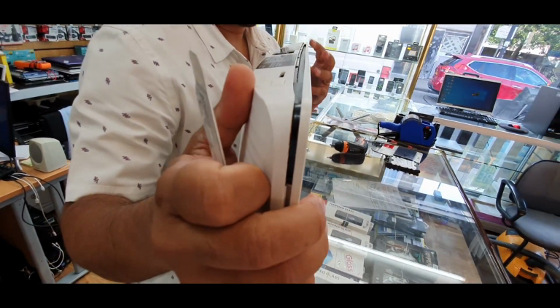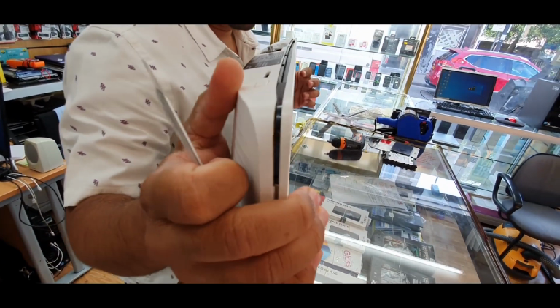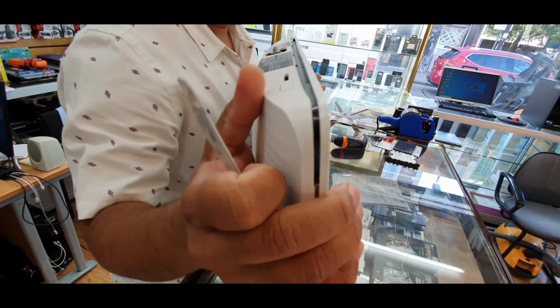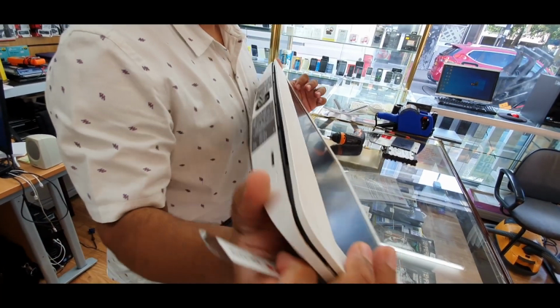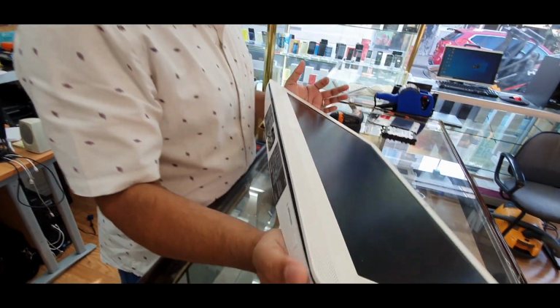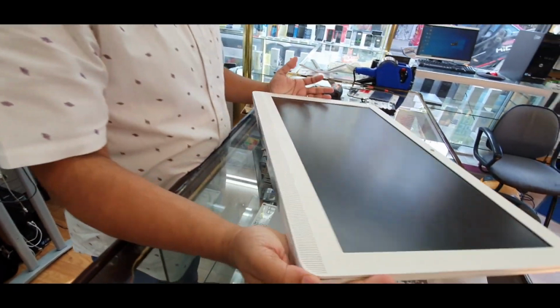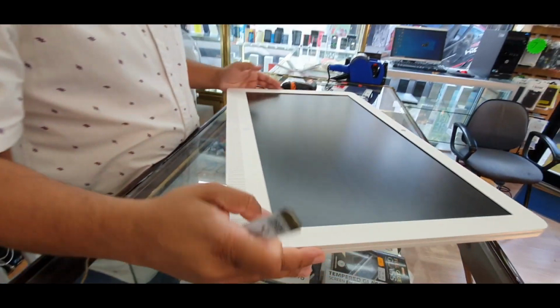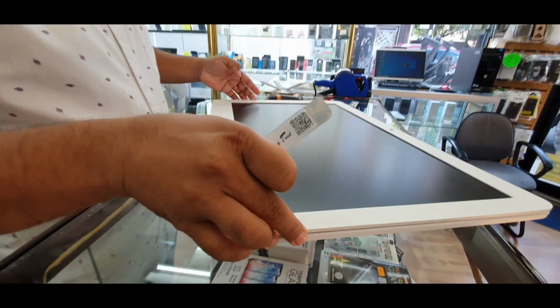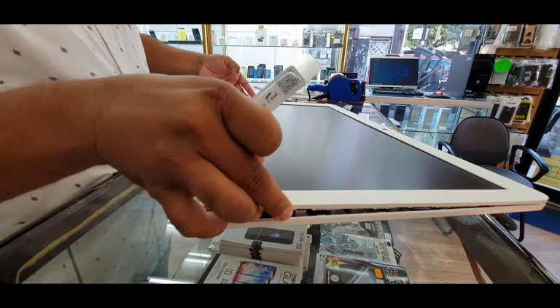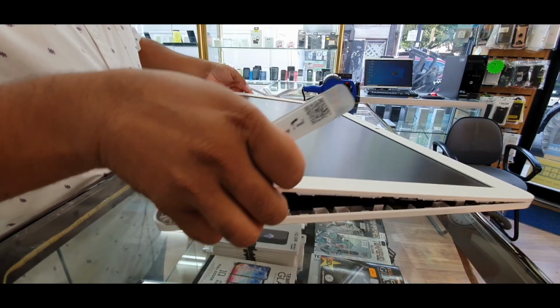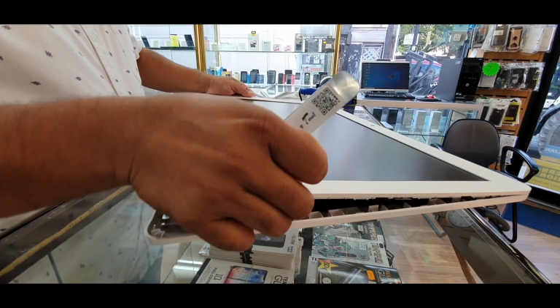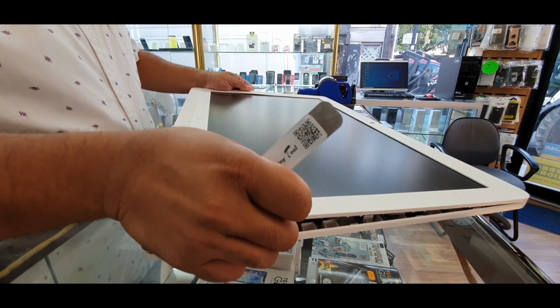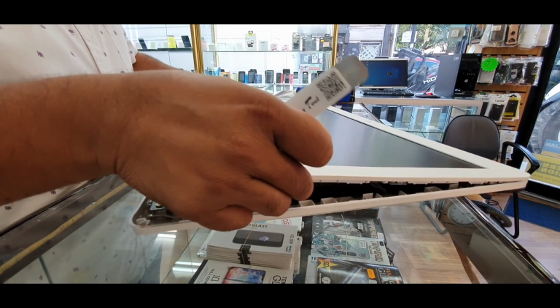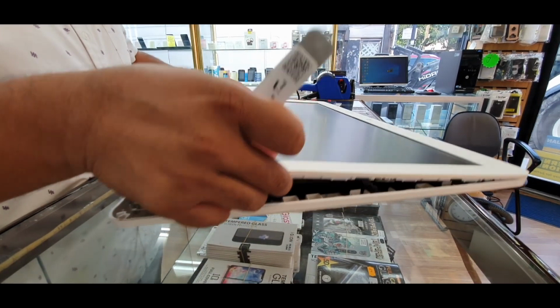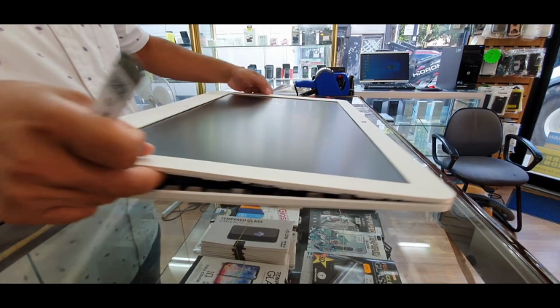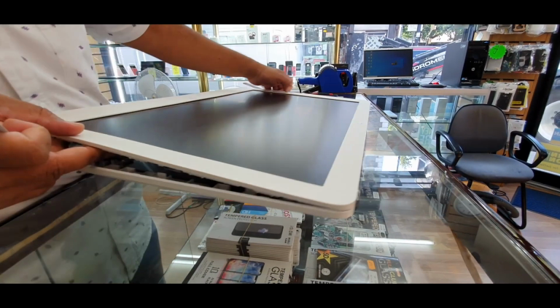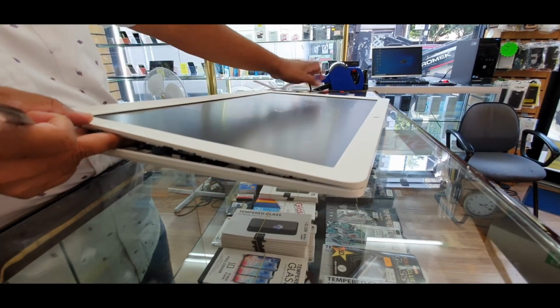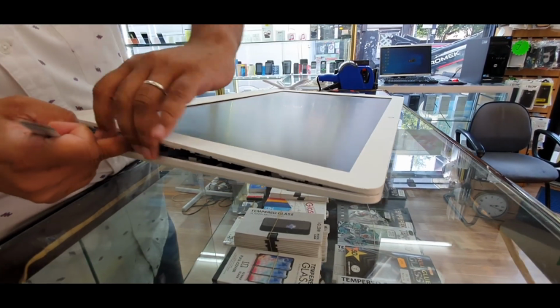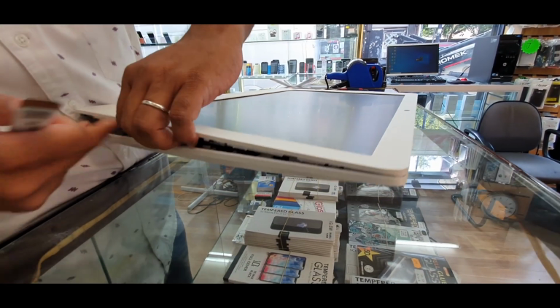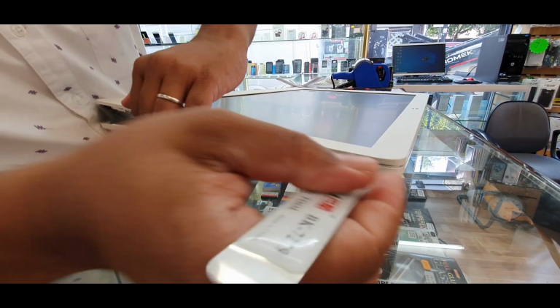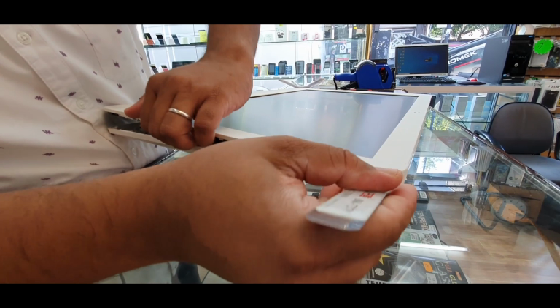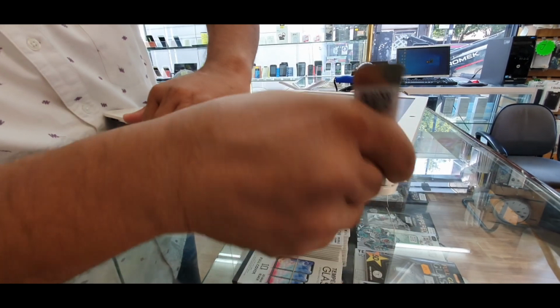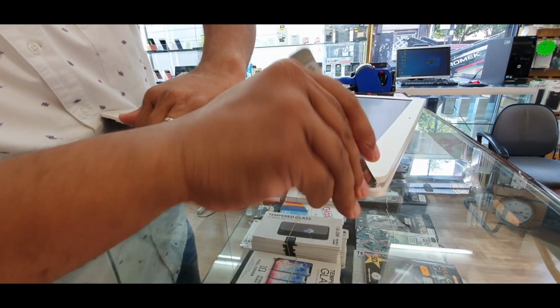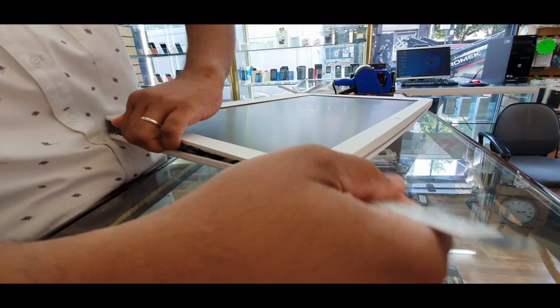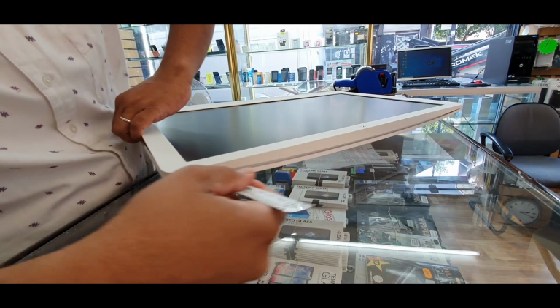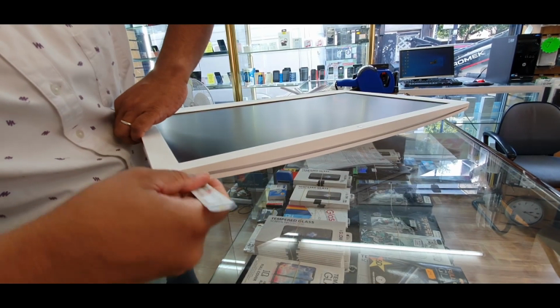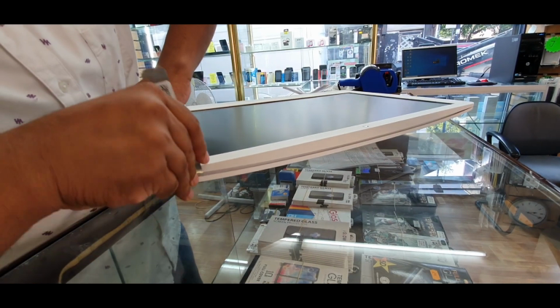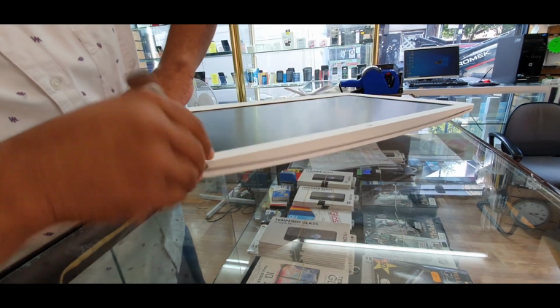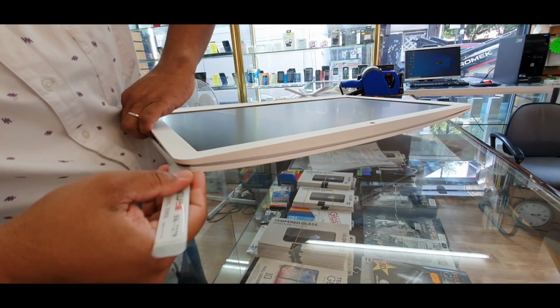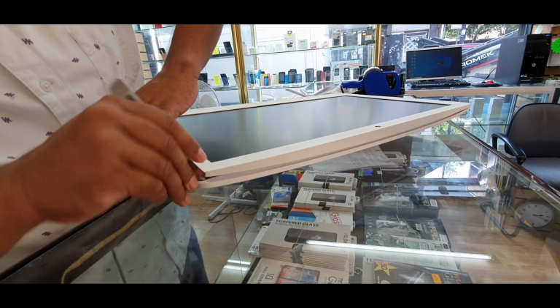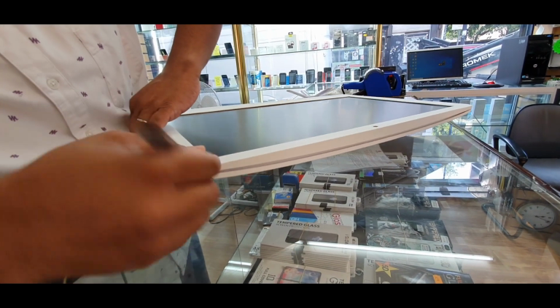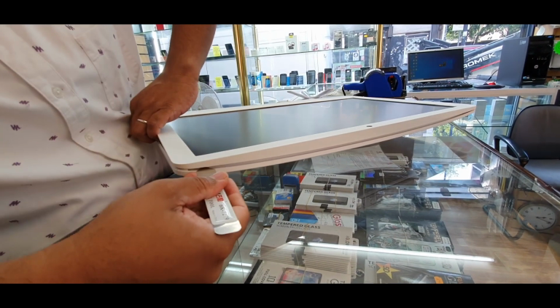Now put it on the flap, lift it up slowly and gently. If it doesn't come out, something is stuck somewhere, so pry it again with the spudger and it should be fine.